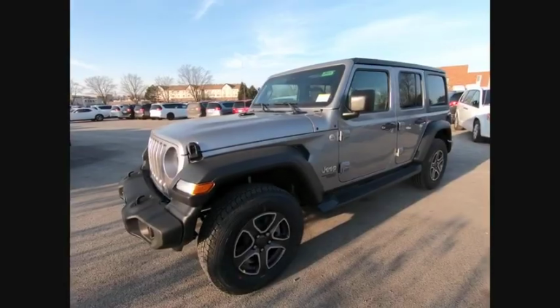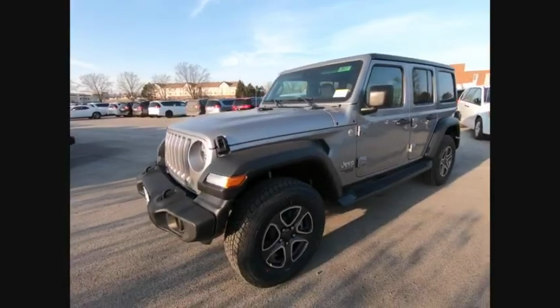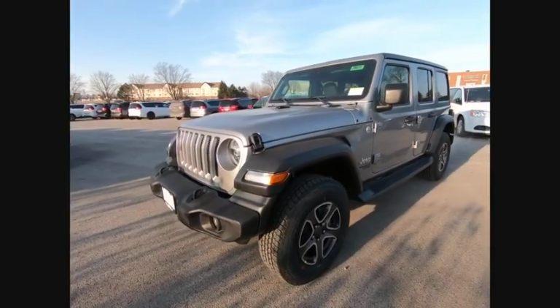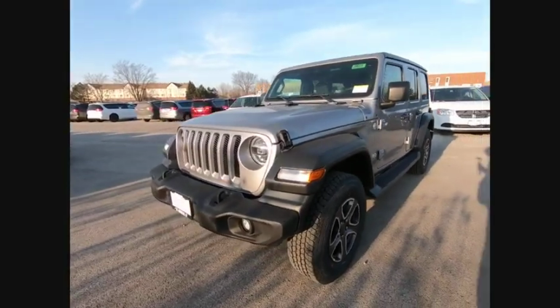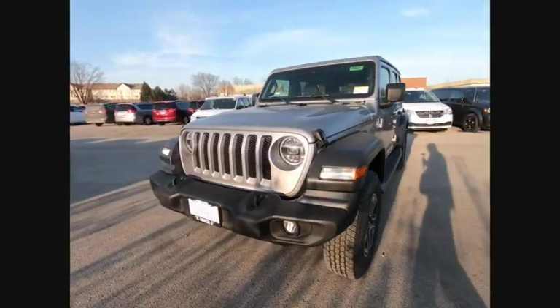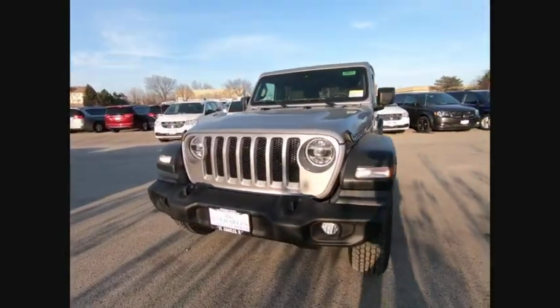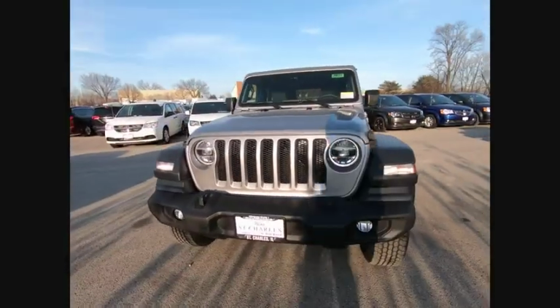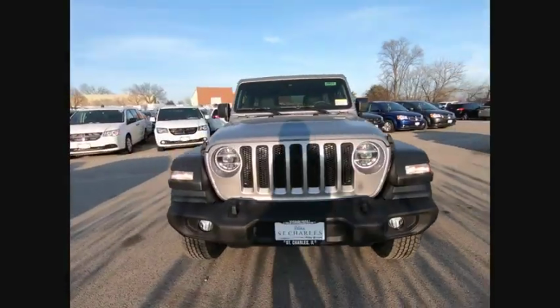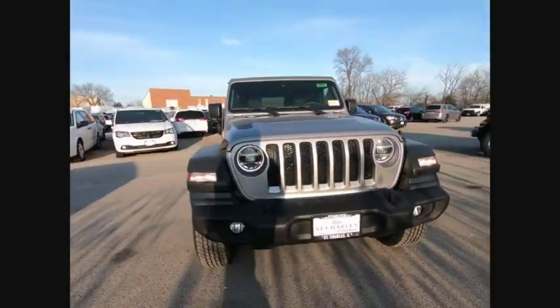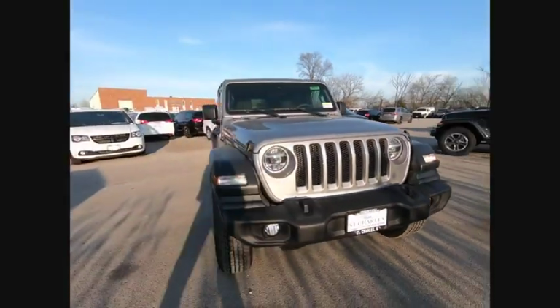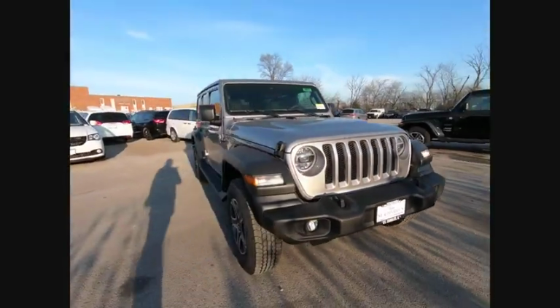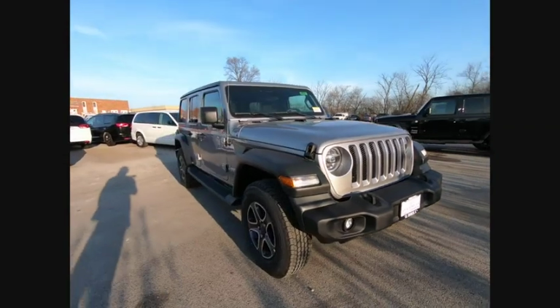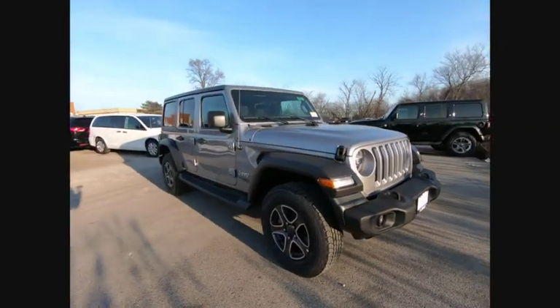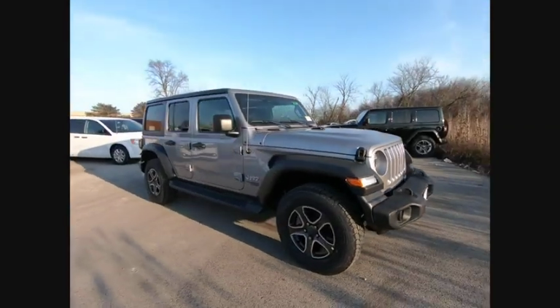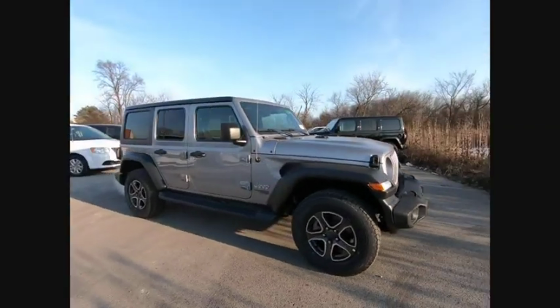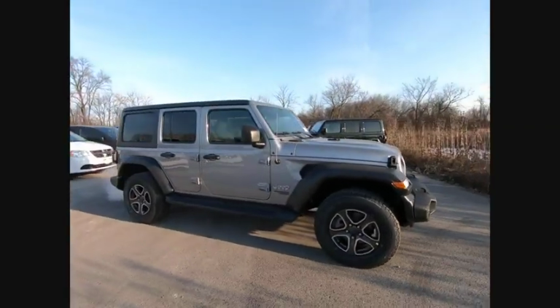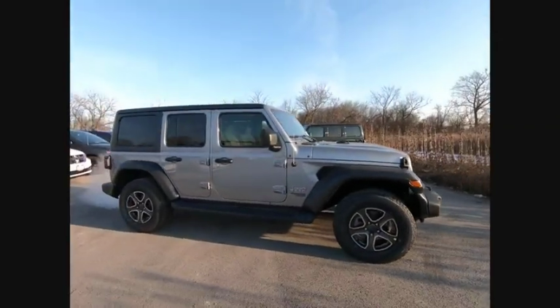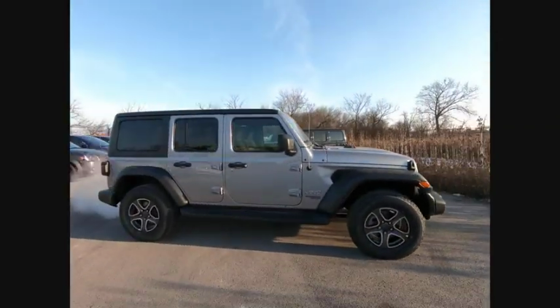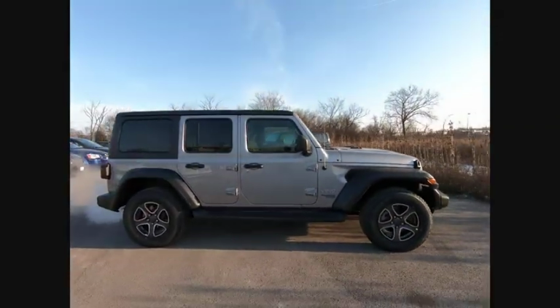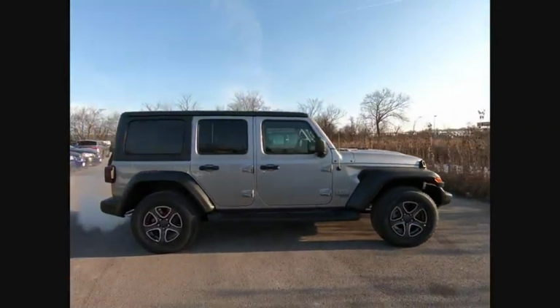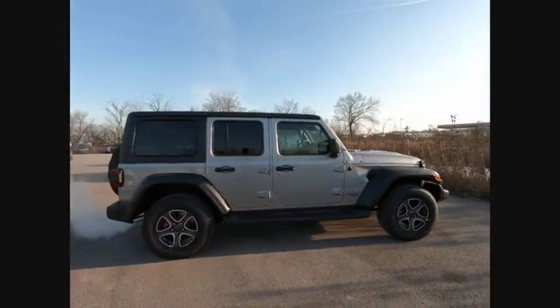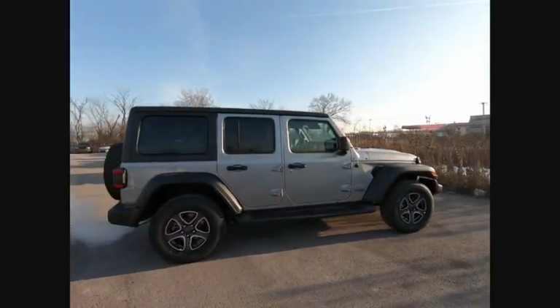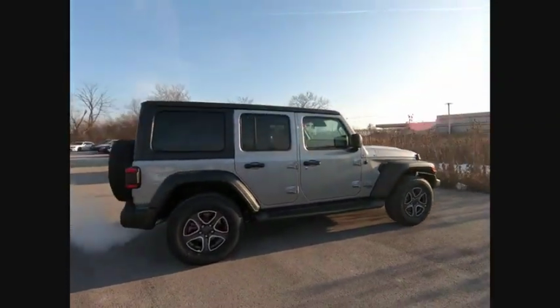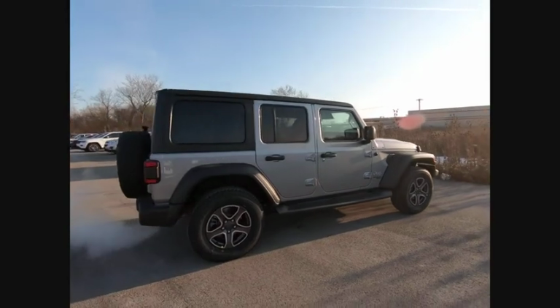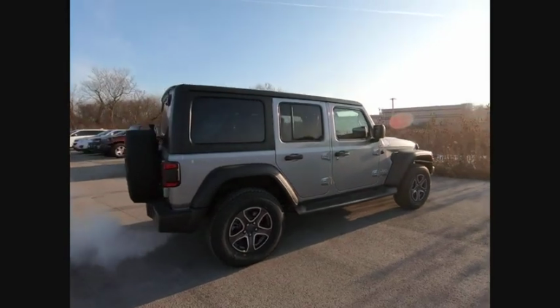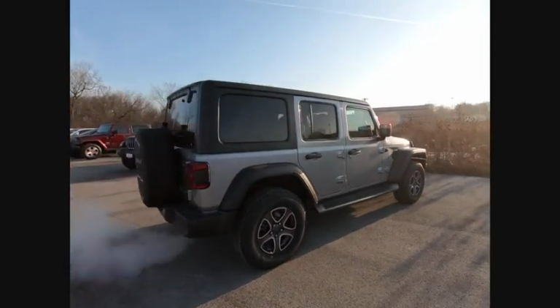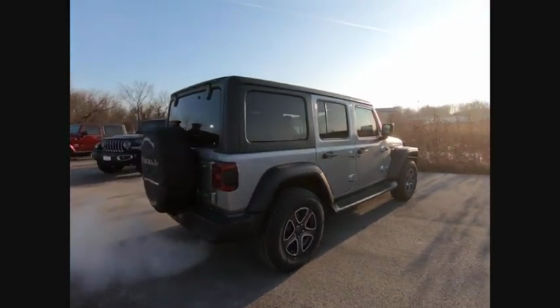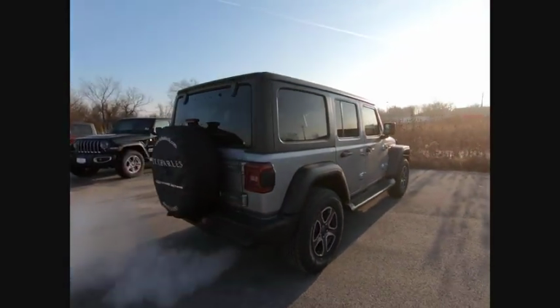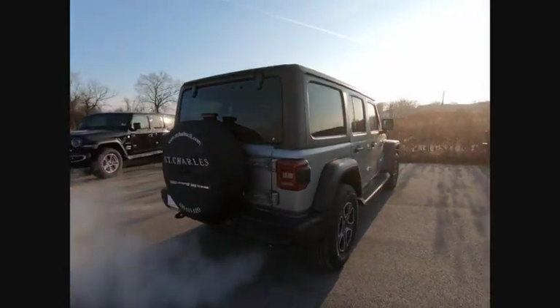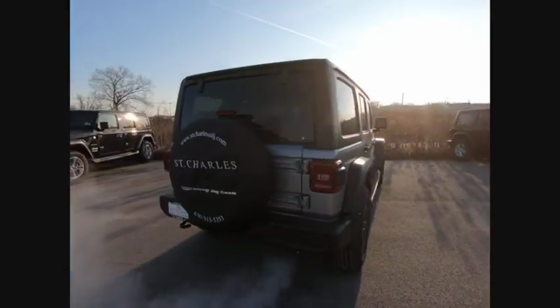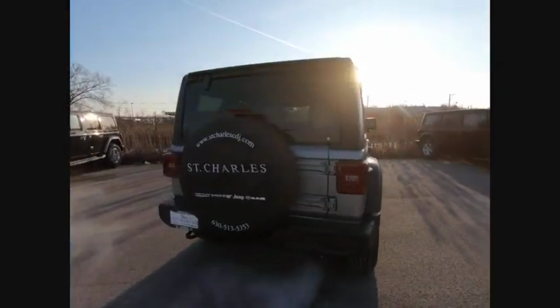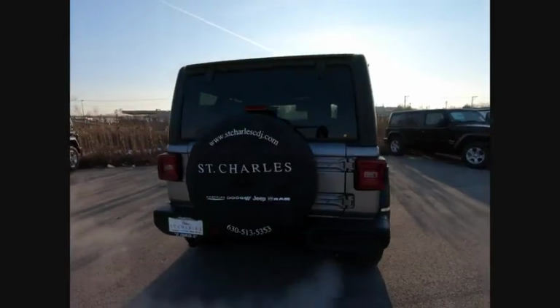Take a ride in the 2020 Wrangler. Few vehicles are better off-road than a Jeep Wrangler. This is the one that started it all. Traceable to the original Jeep, the Wrangler is the very symbol of off-road capability.